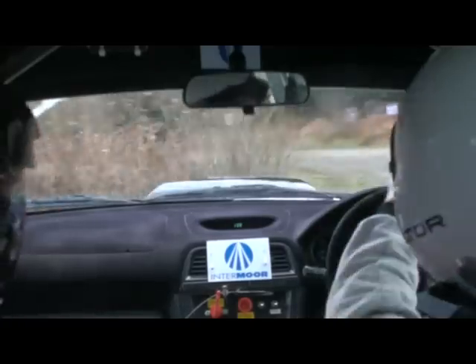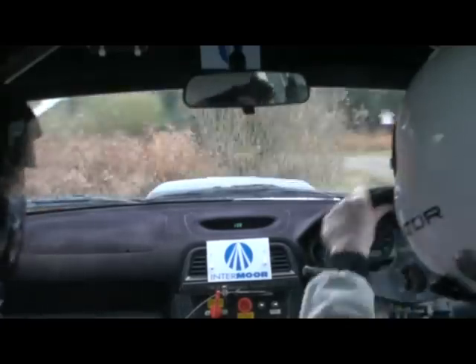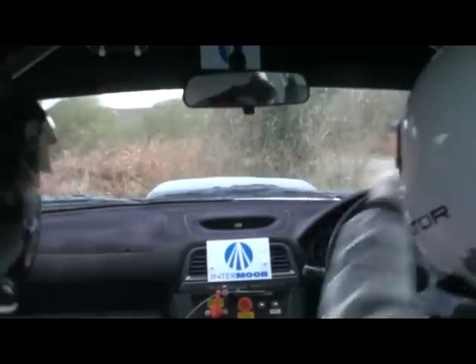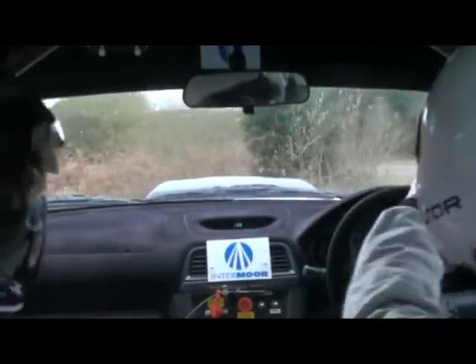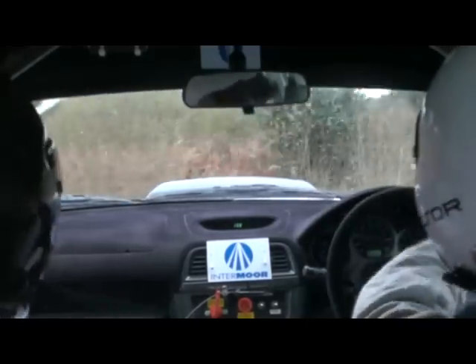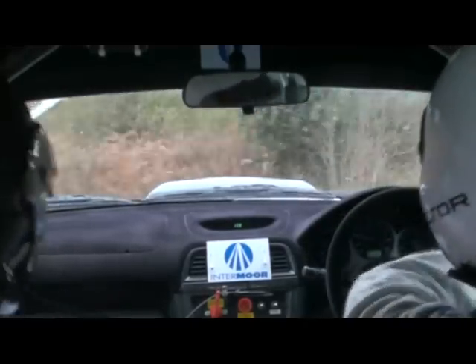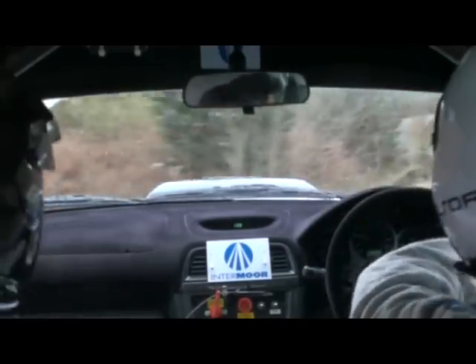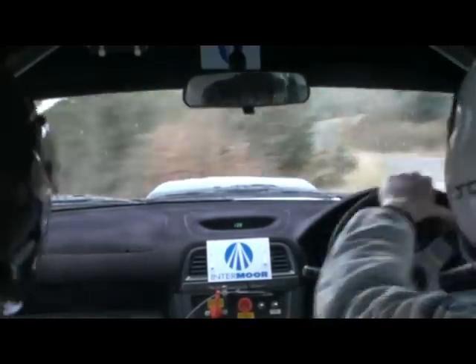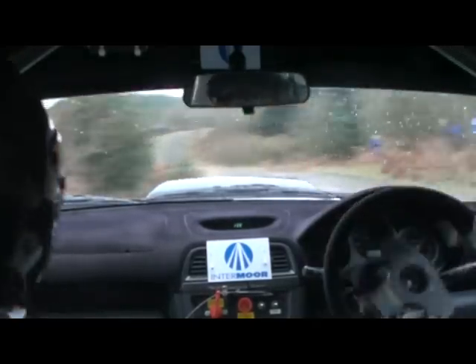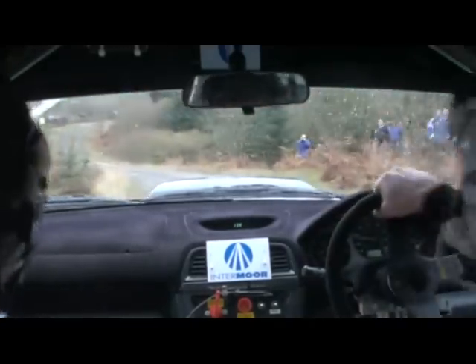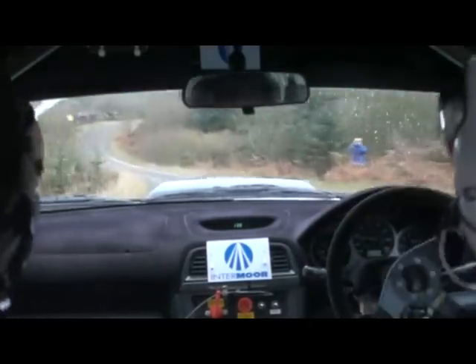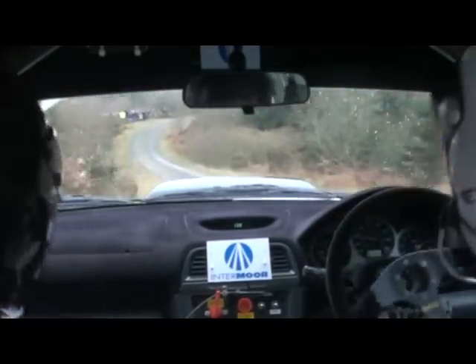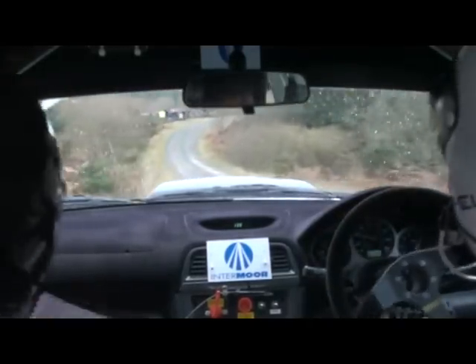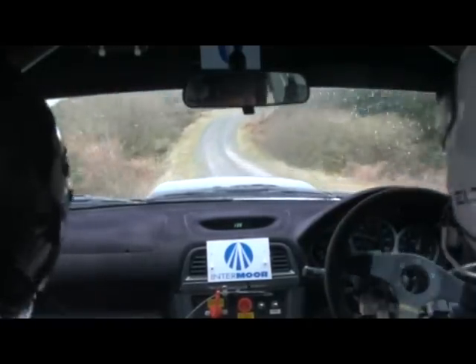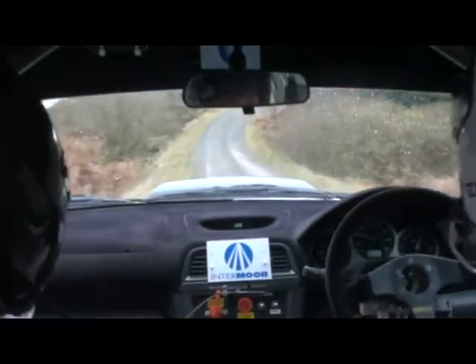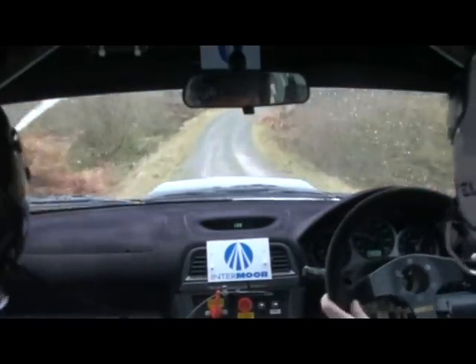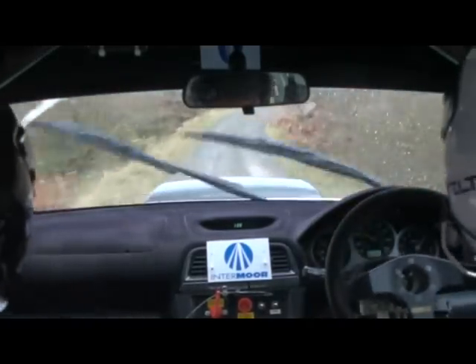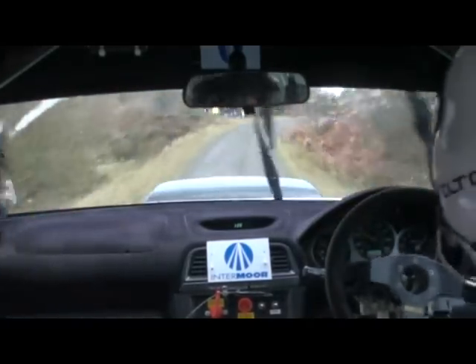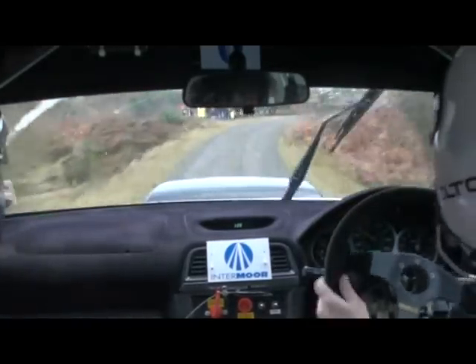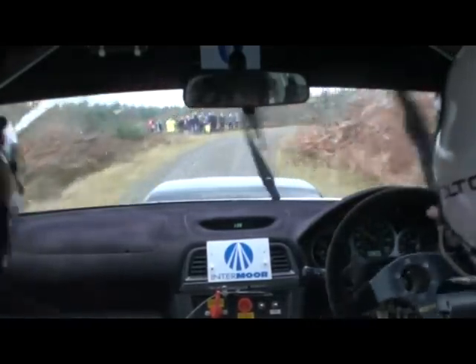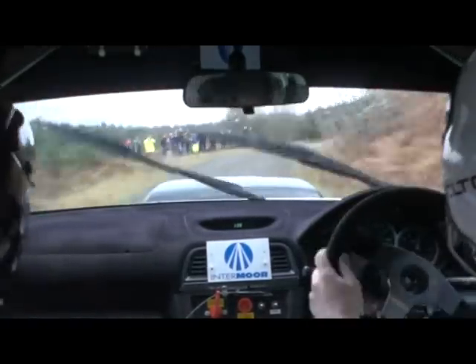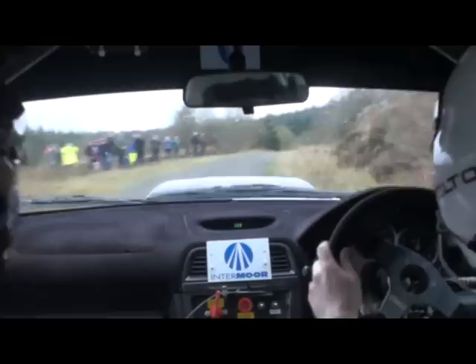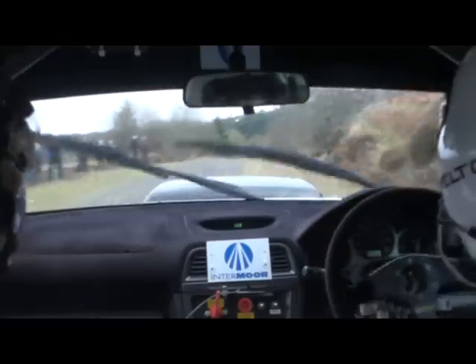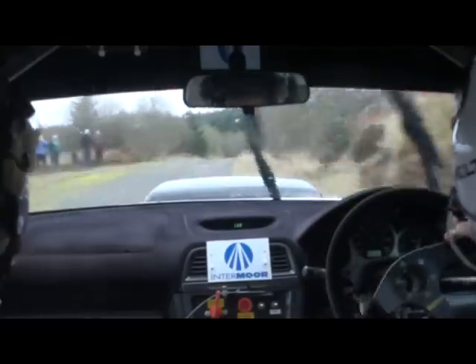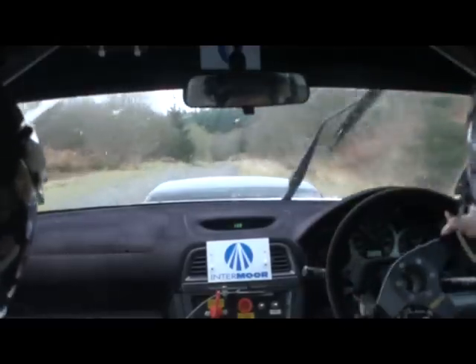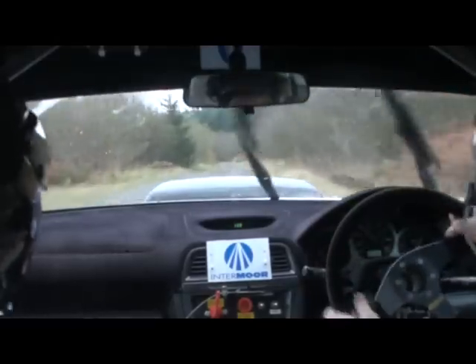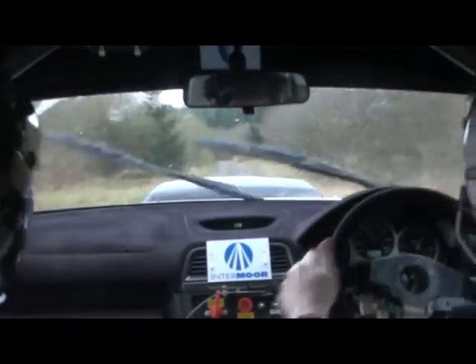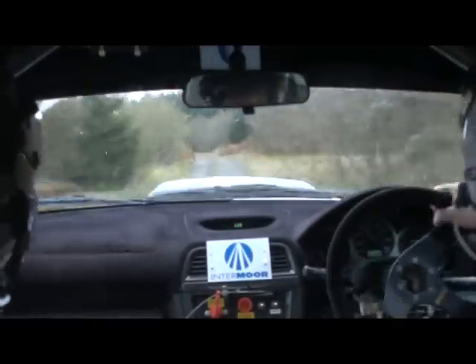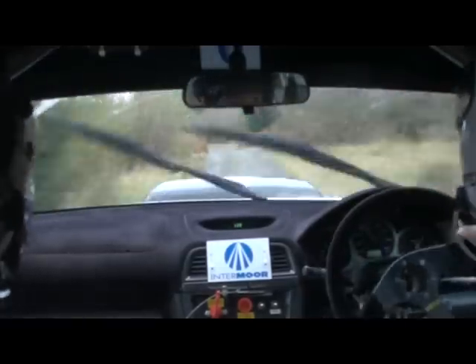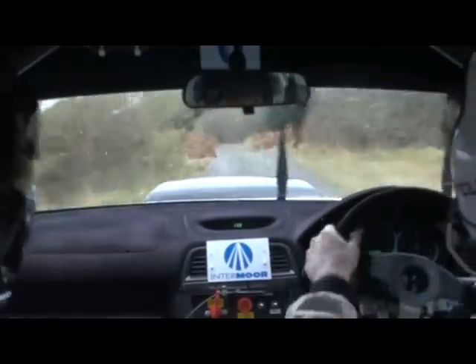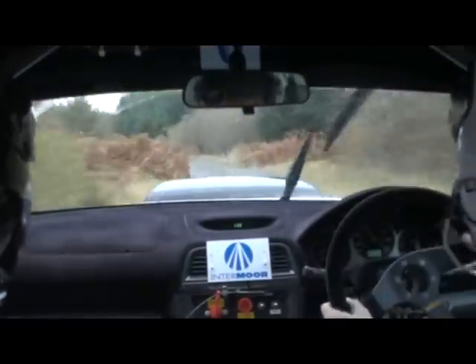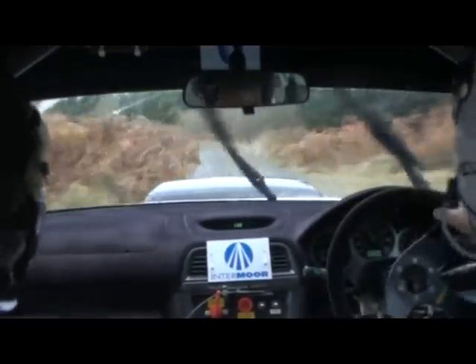Leave that fucking handbrake alone! To flat right 2 in, into small crest, and then fast left 3 in, and long right 3 in continues over crest.